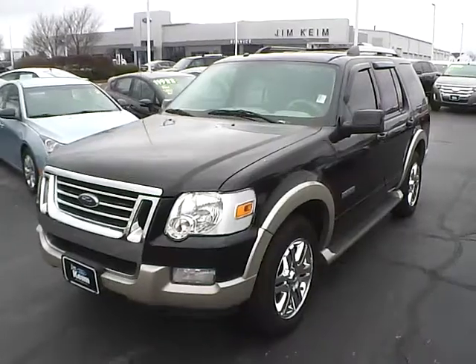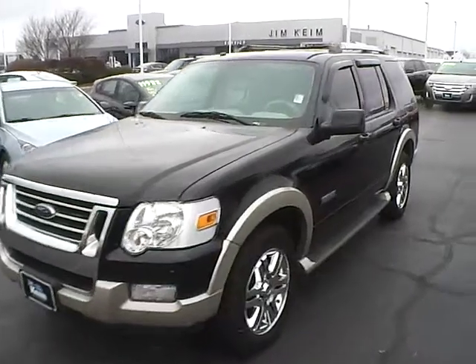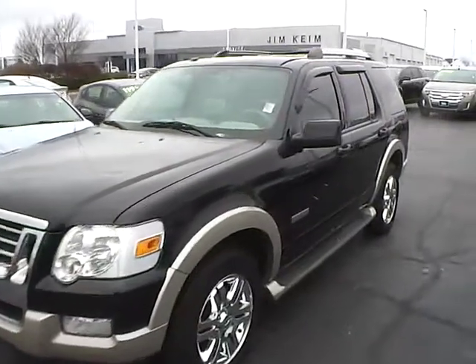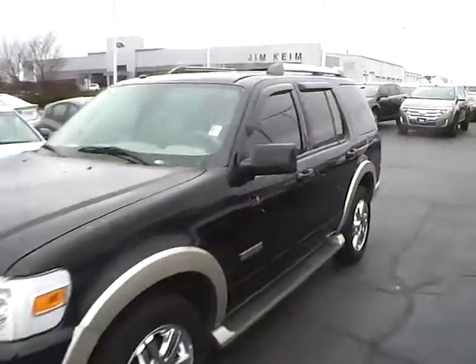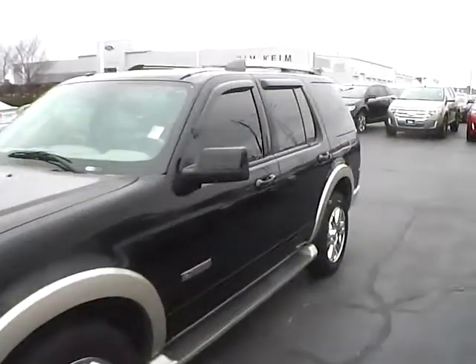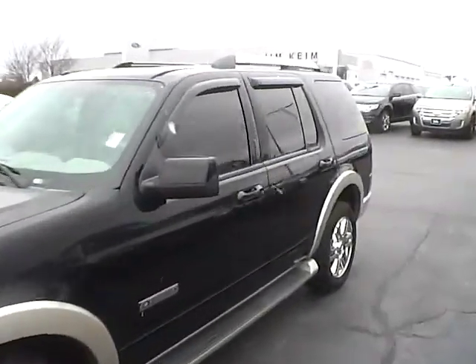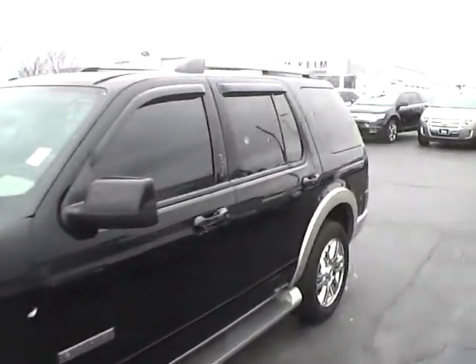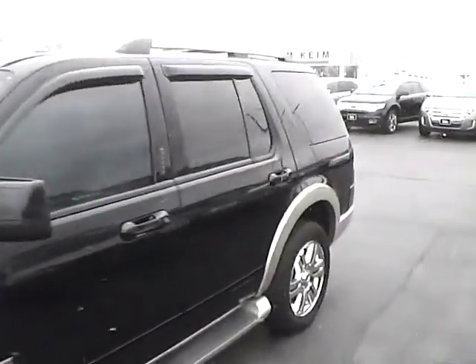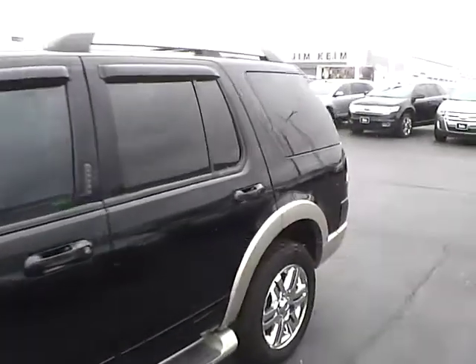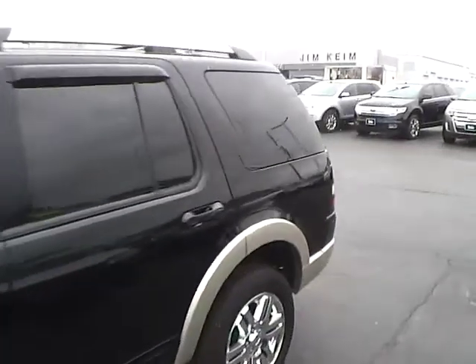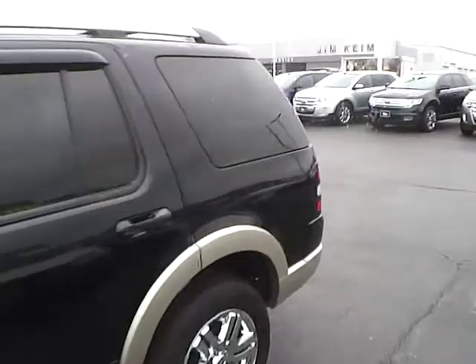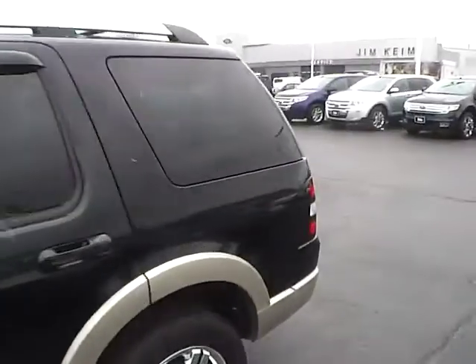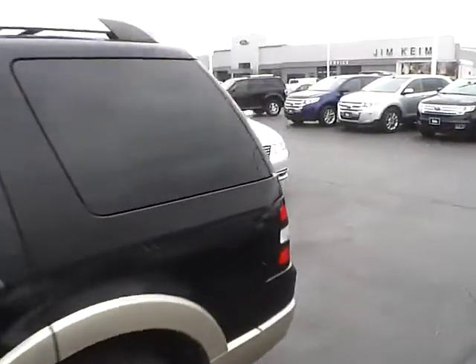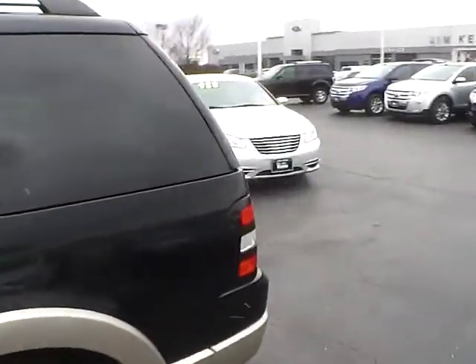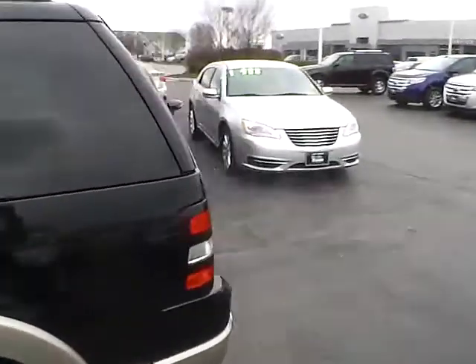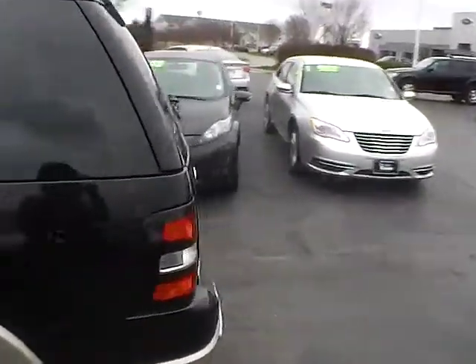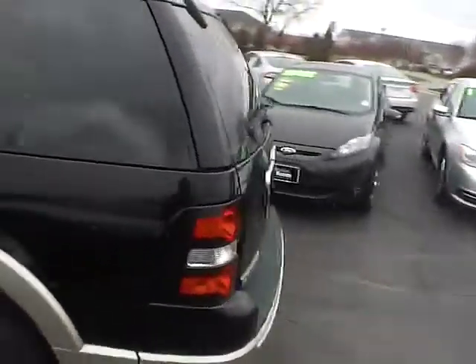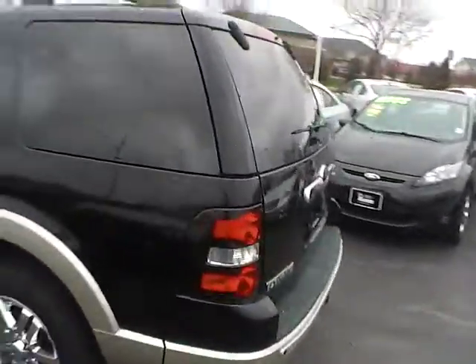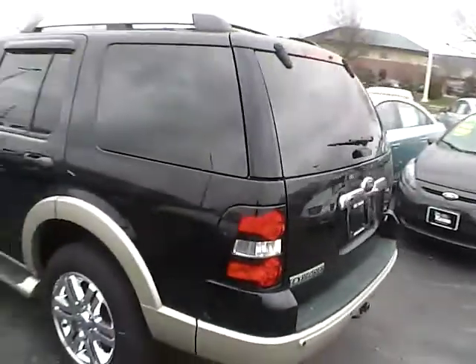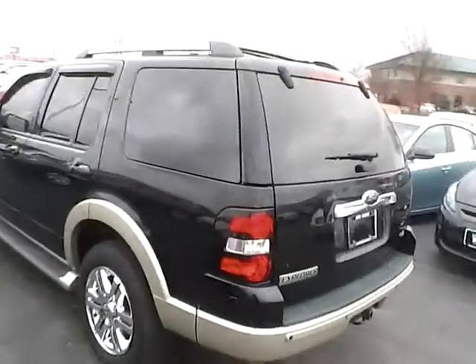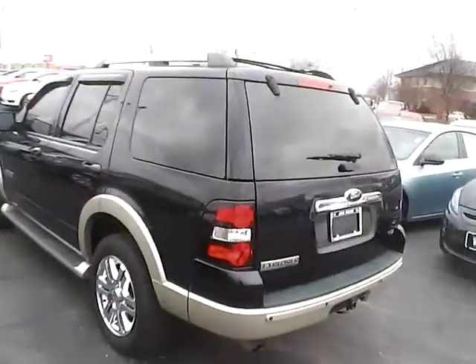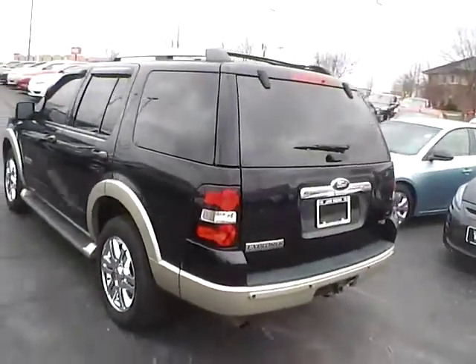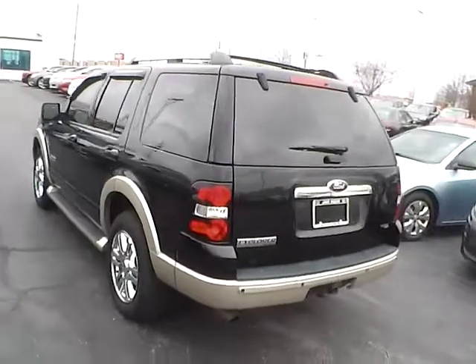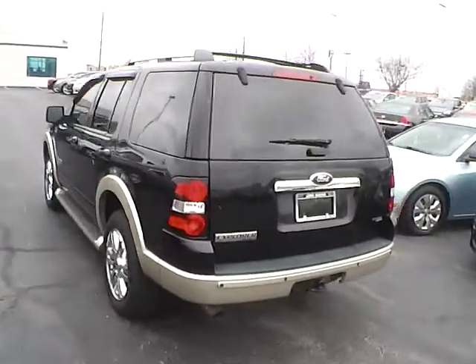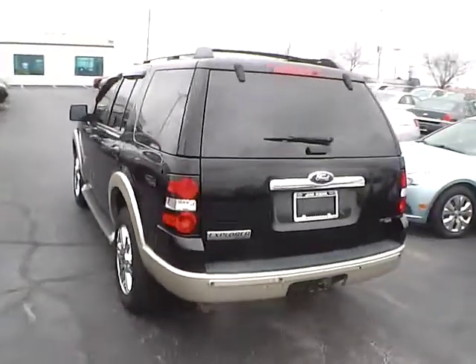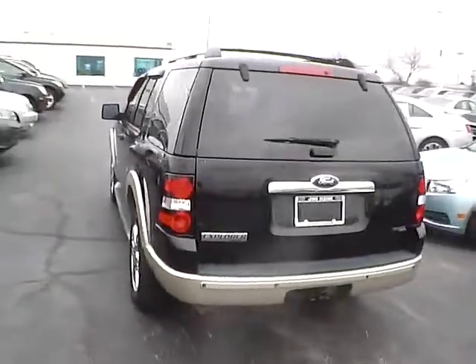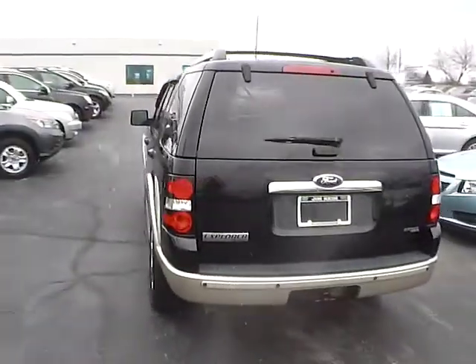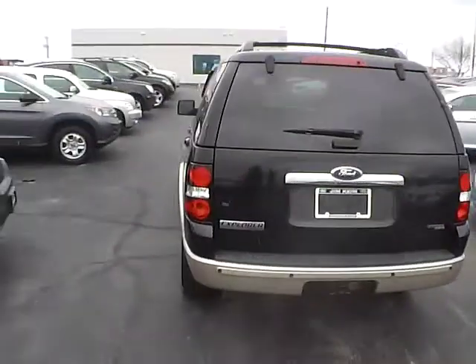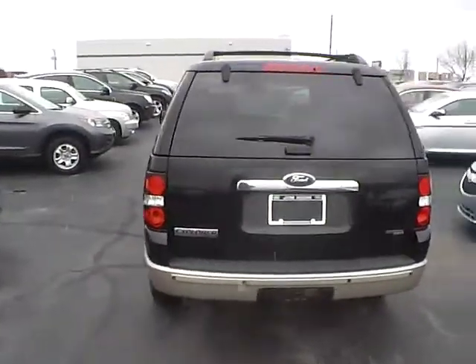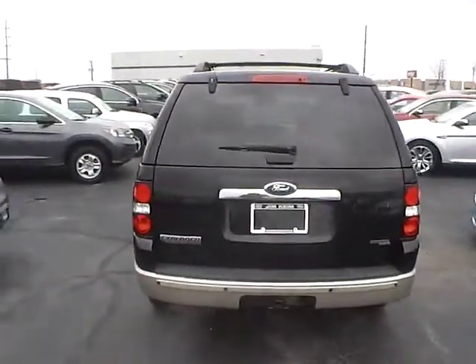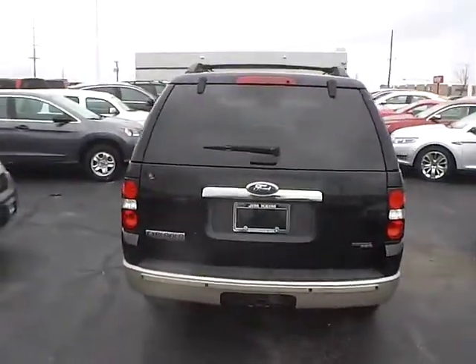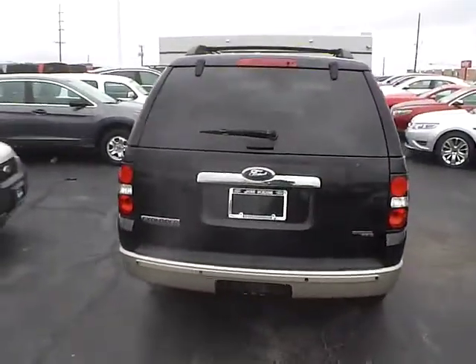Today we've got a 2006 Ford Explorer Eddie Bauer with 4 wheel drive, black exterior and a camel interior. 4 liter 6 cylinder engine with an automatic transmission. Current mileage is 110,625 miles.